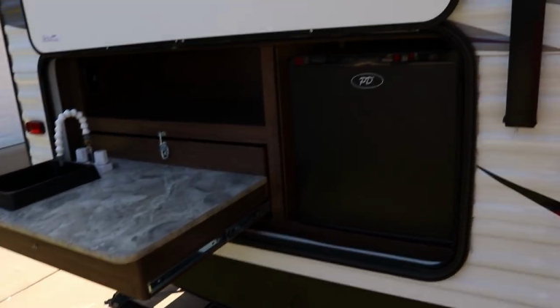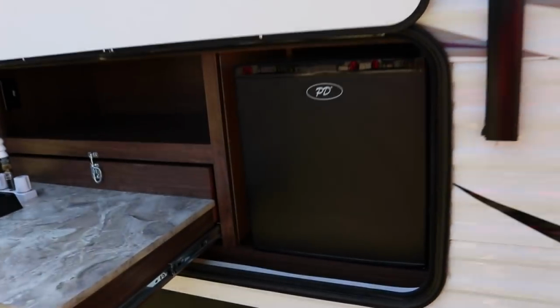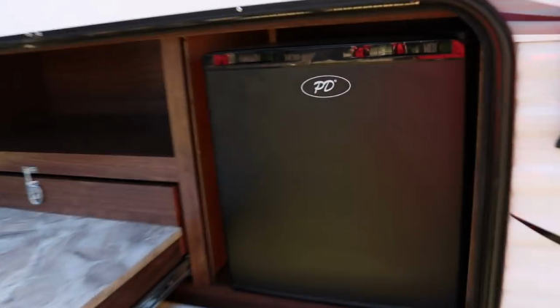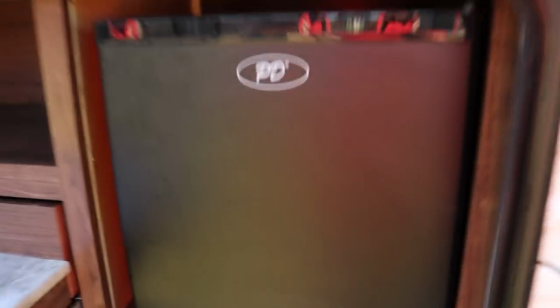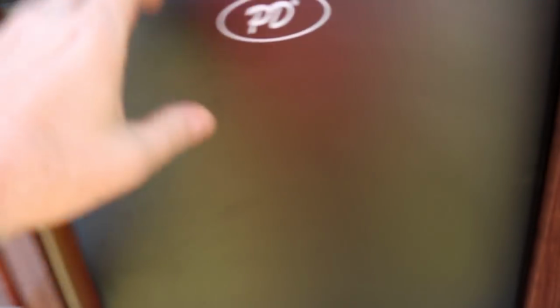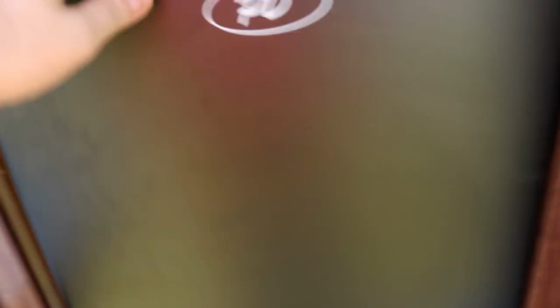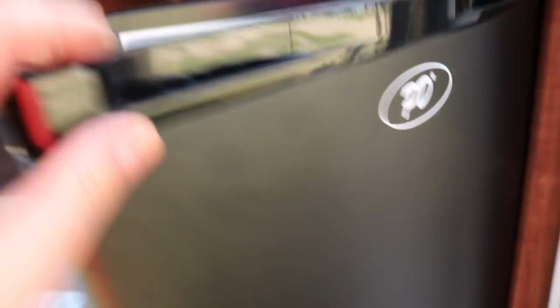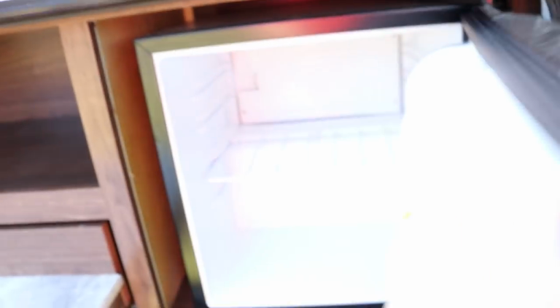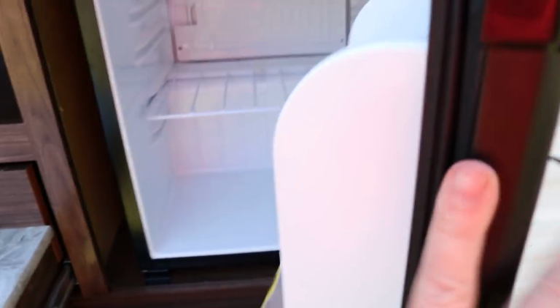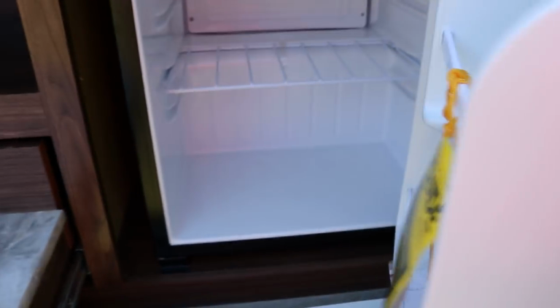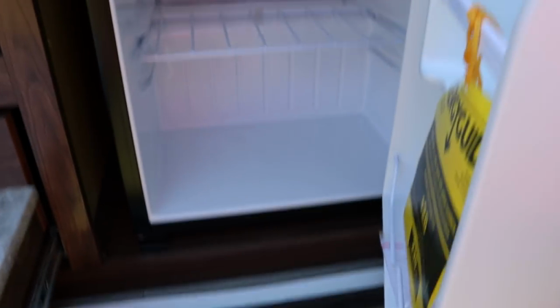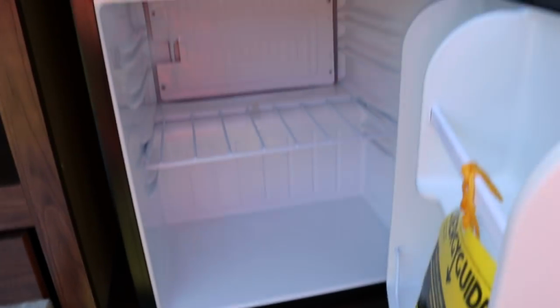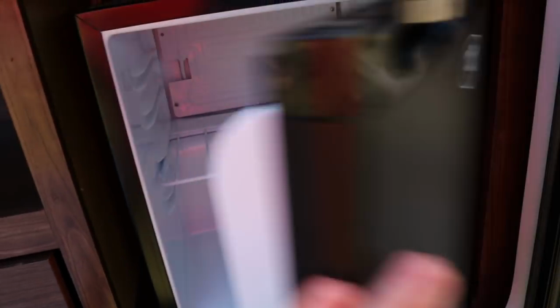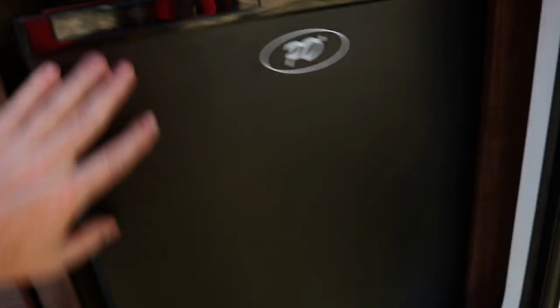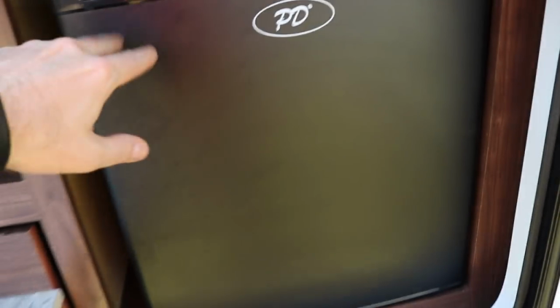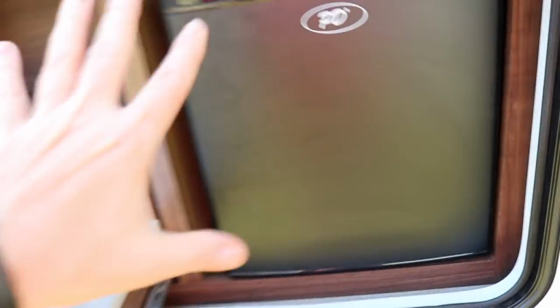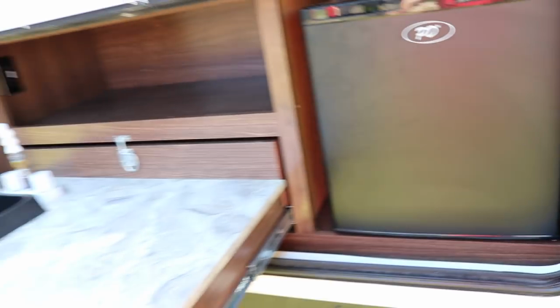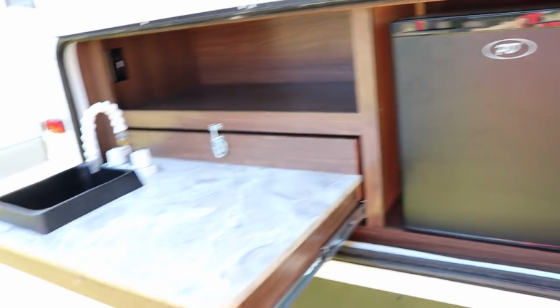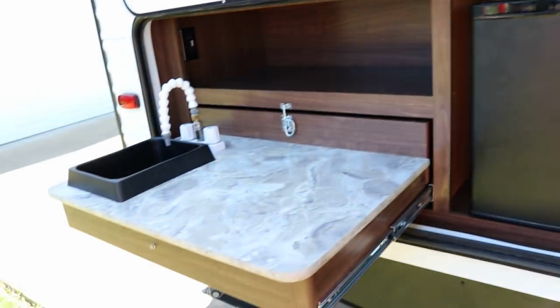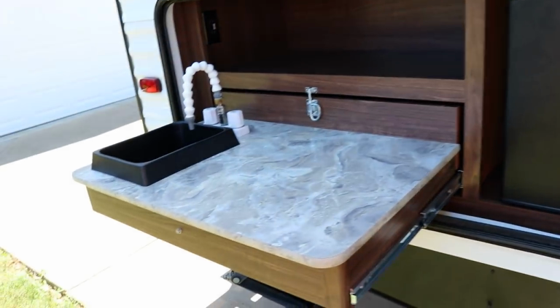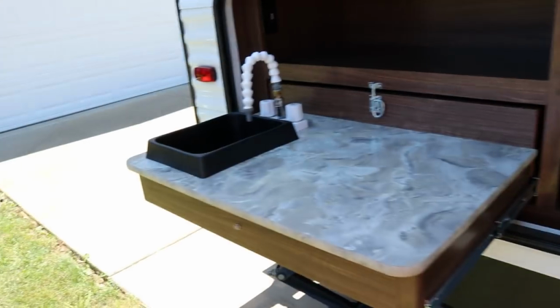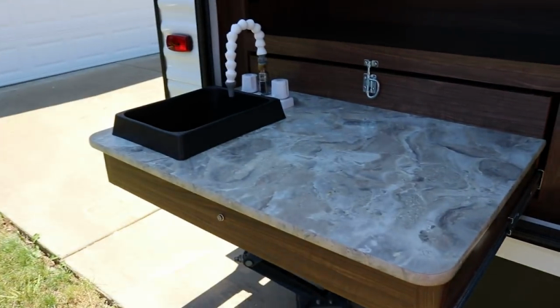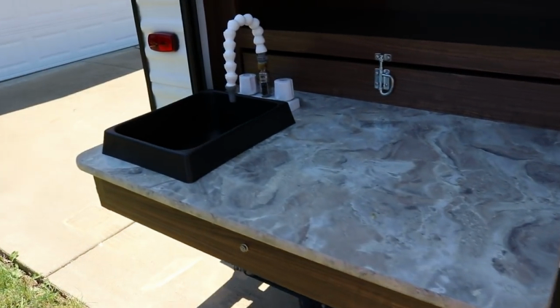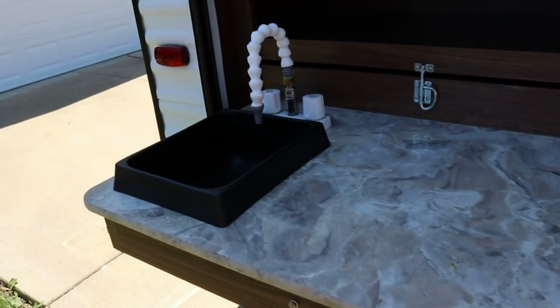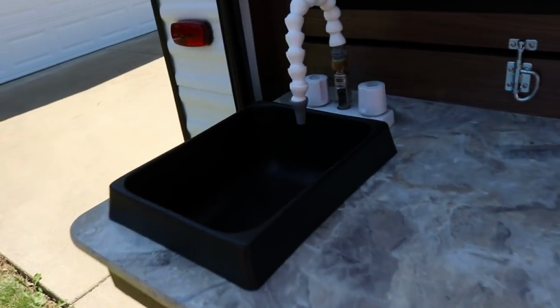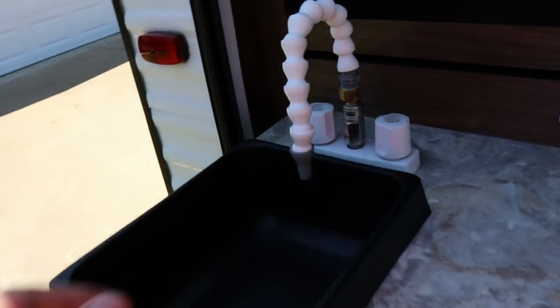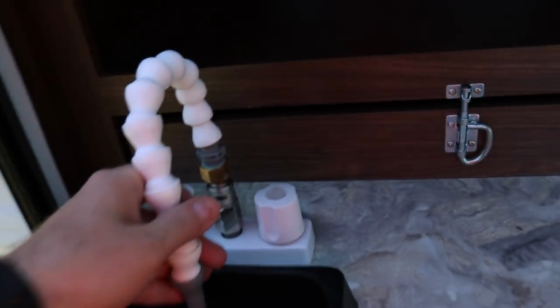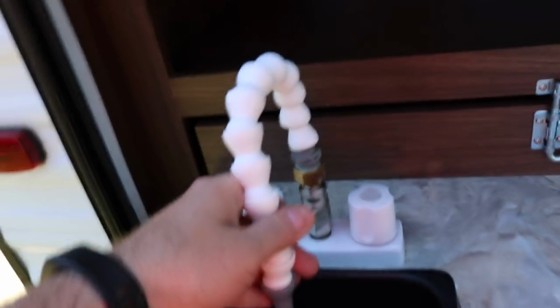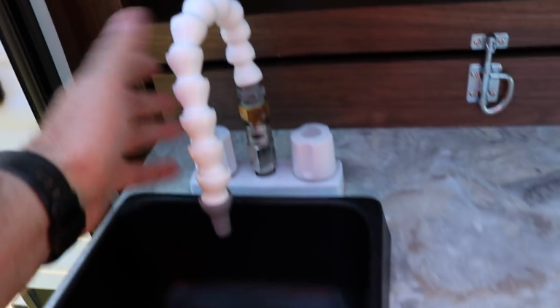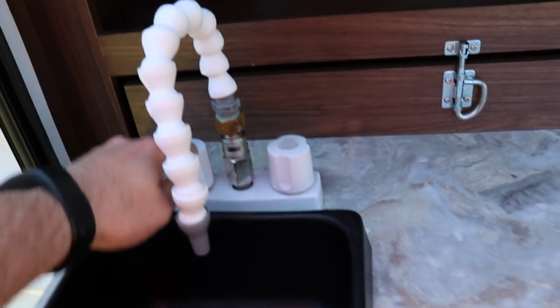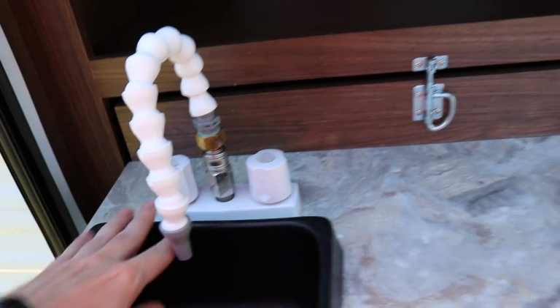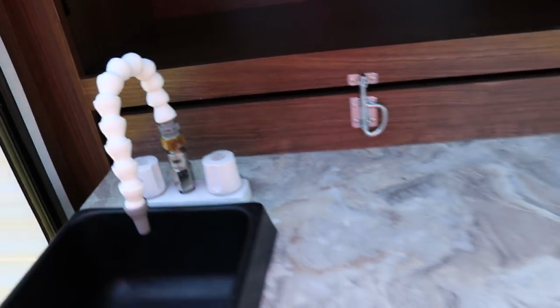You do have a 3.3-cubic-foot refrigerator — a little dorm fridge, basically — for the outside kitchen area. Nice sink, and you do have running hot and cold water out here.